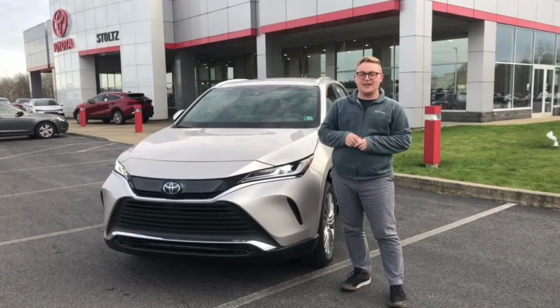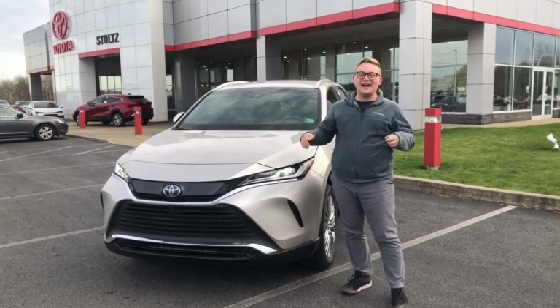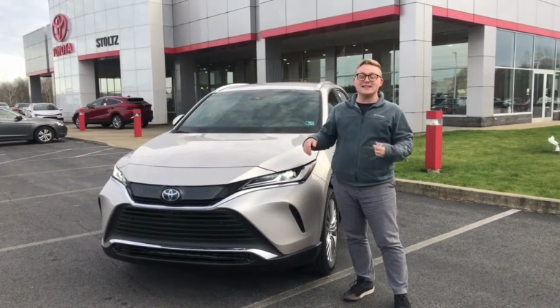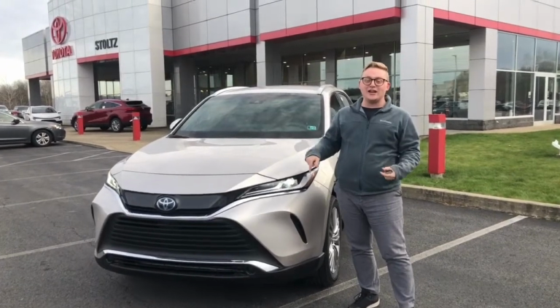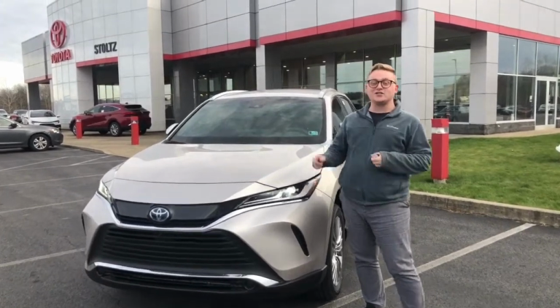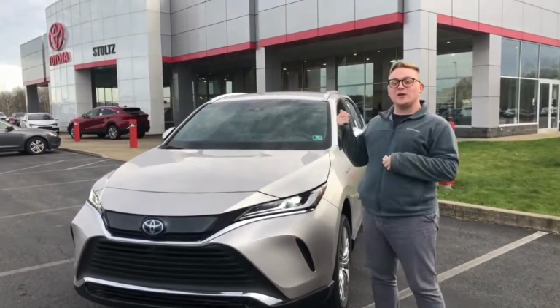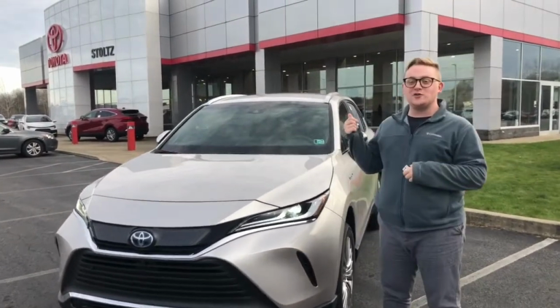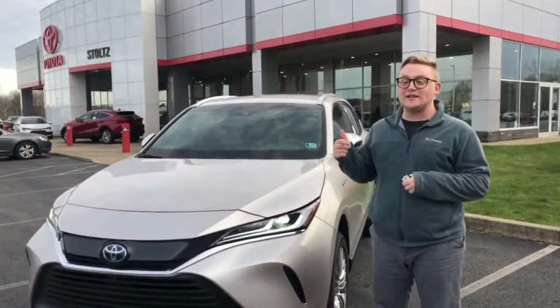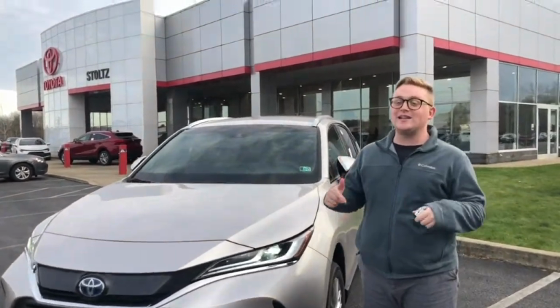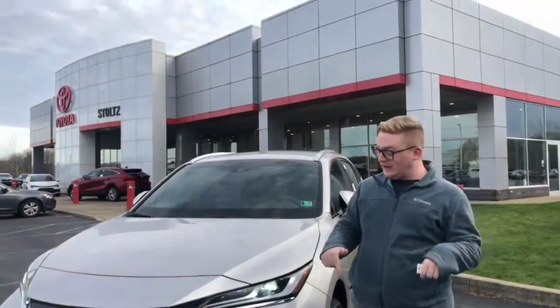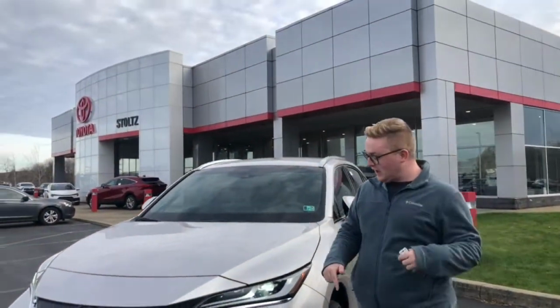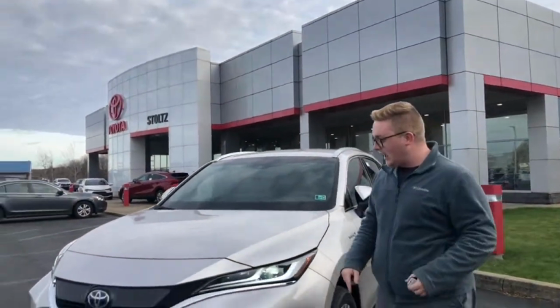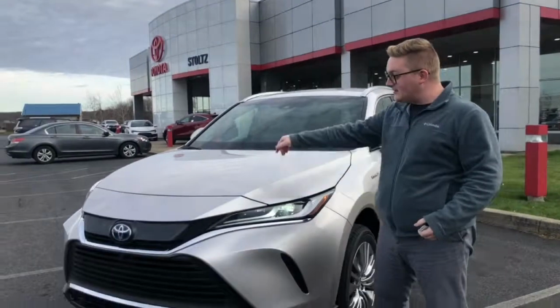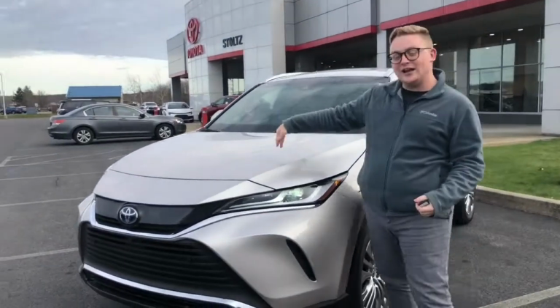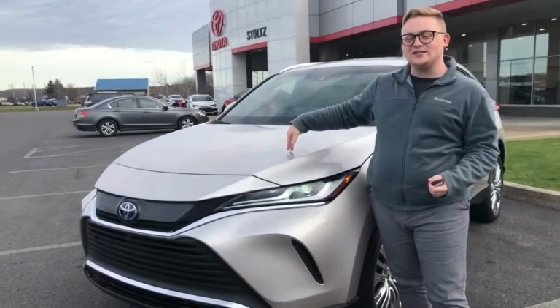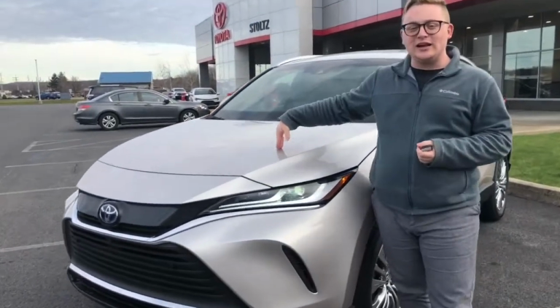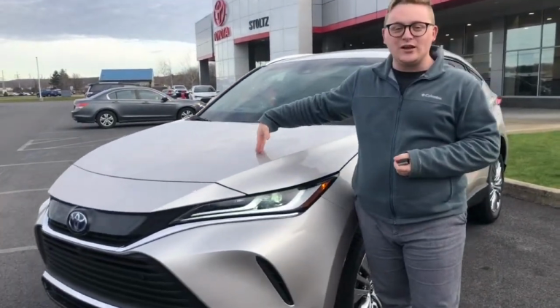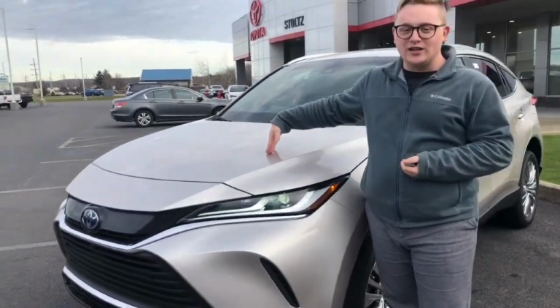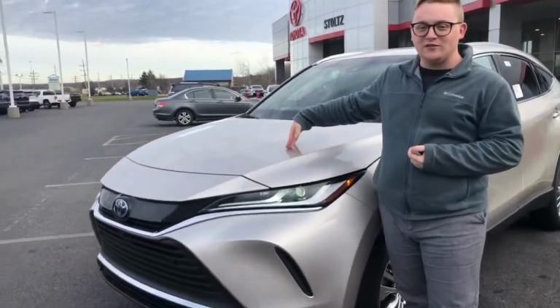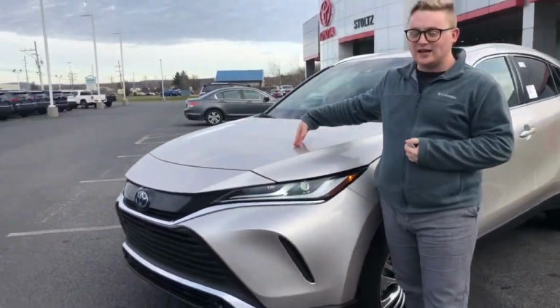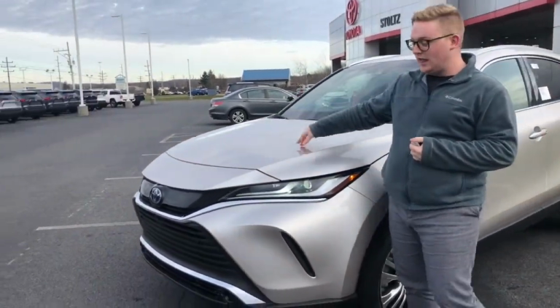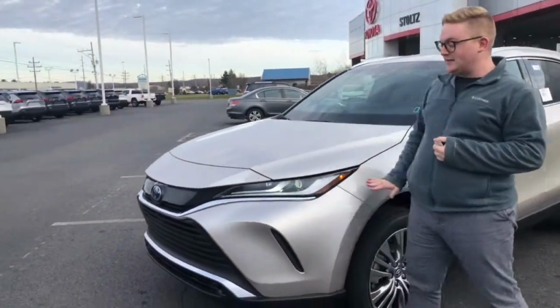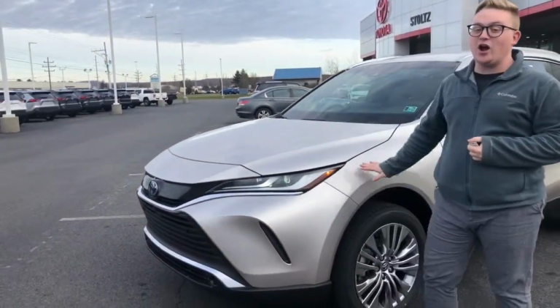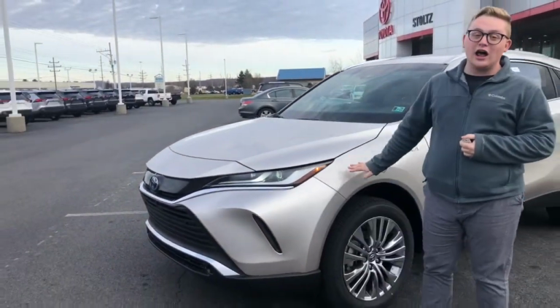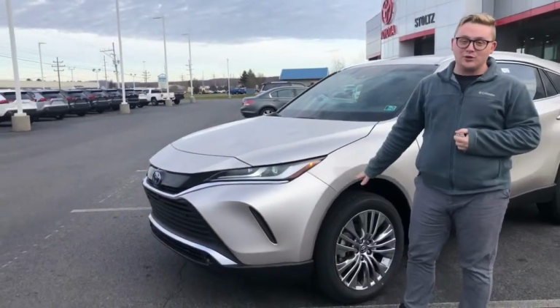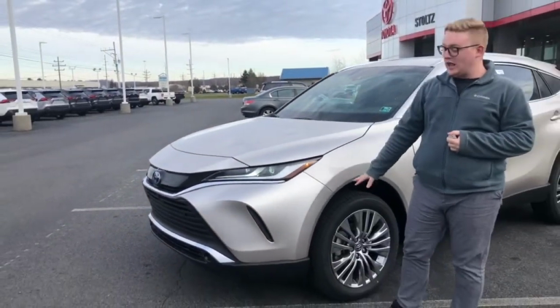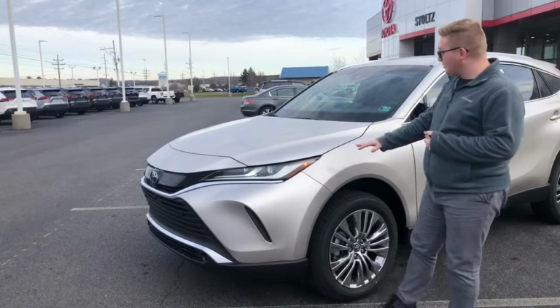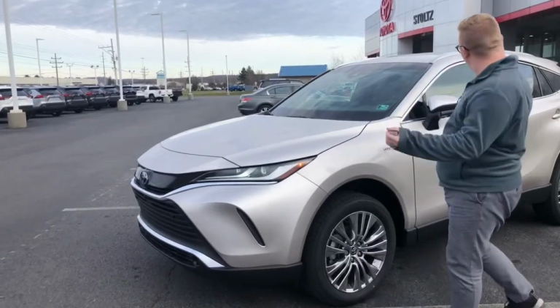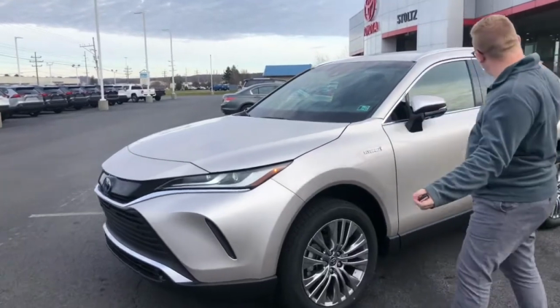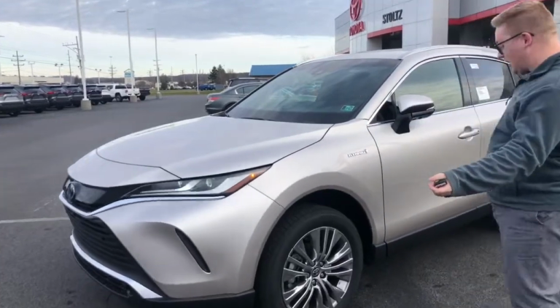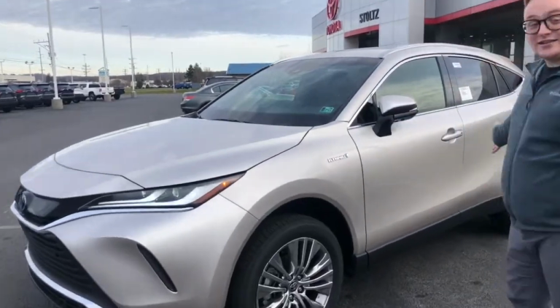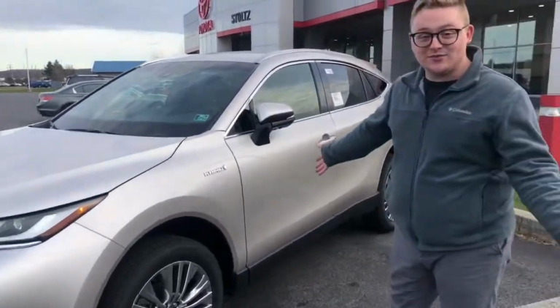Hey guys, it's Garrett here at Stoltz Toyota of DuBois in Pennsylvania. This right here is the 2021 Toyota Venza — this is an all-hybrid SUV, awesome thing.